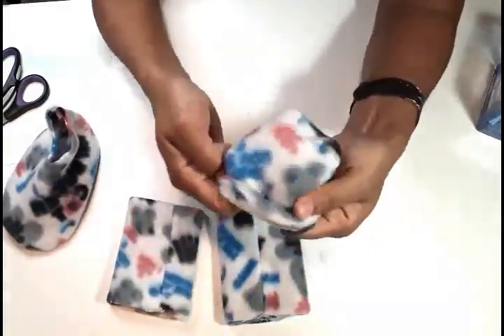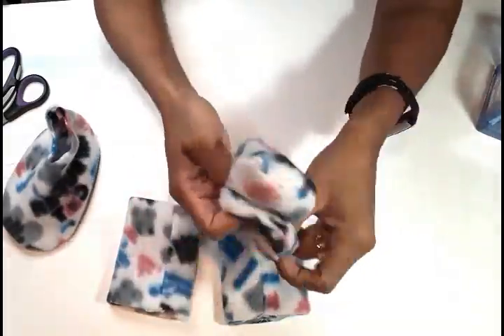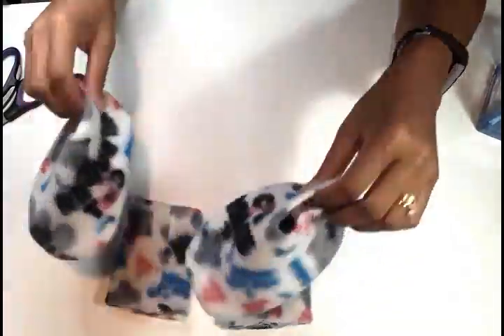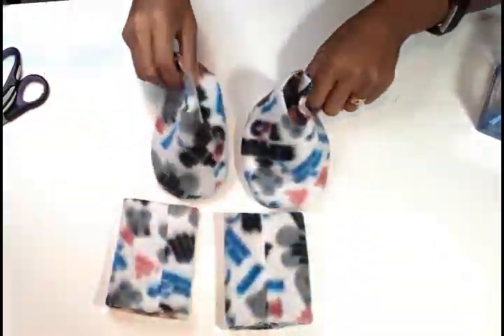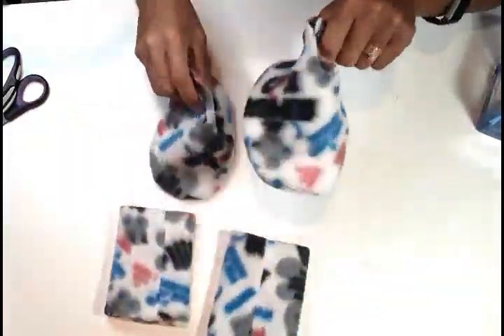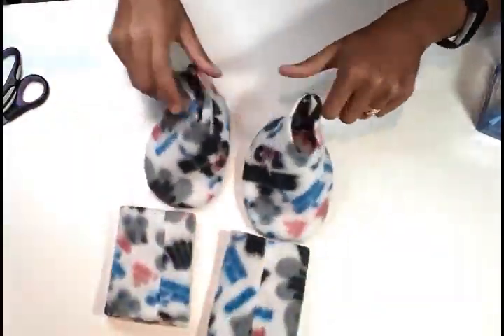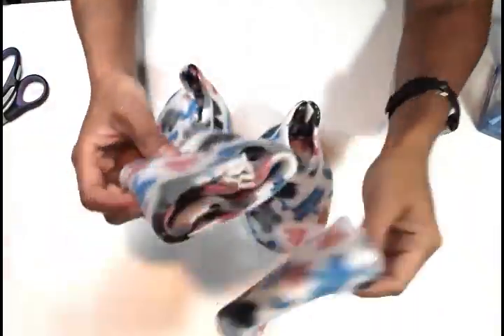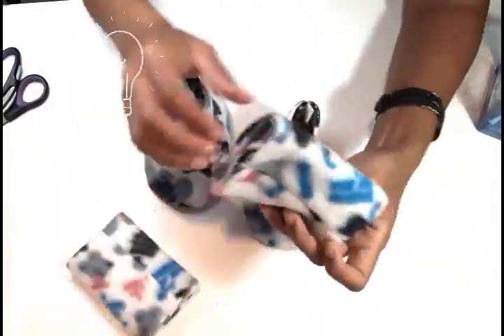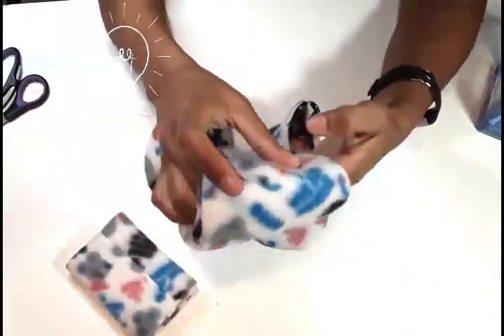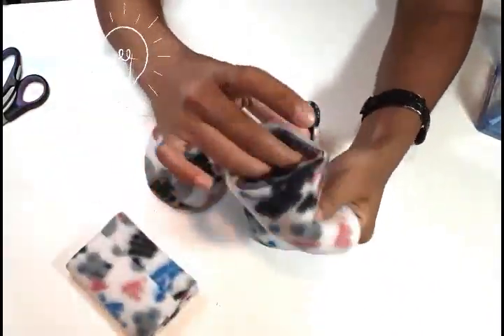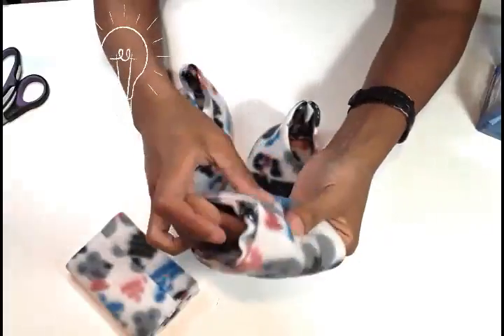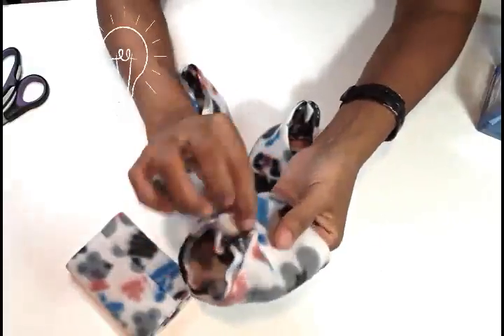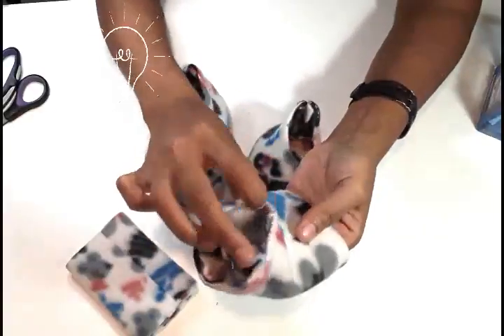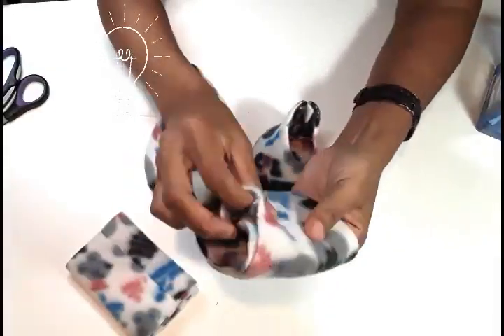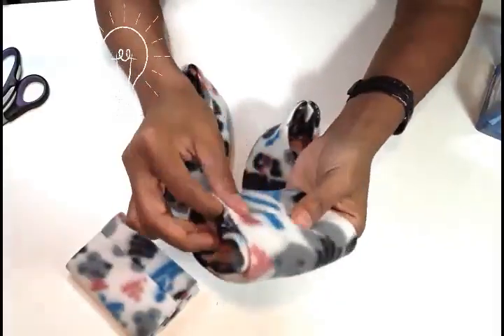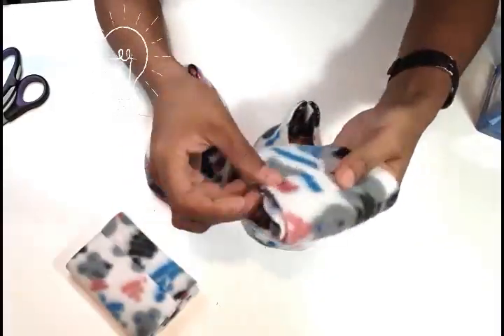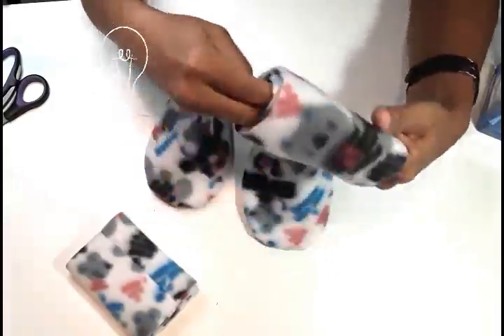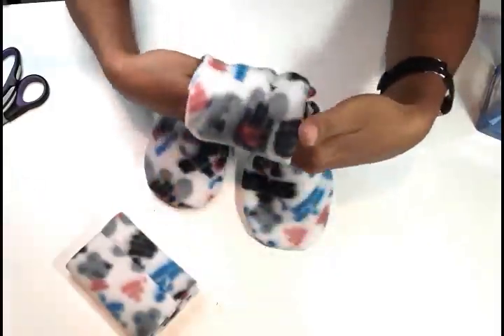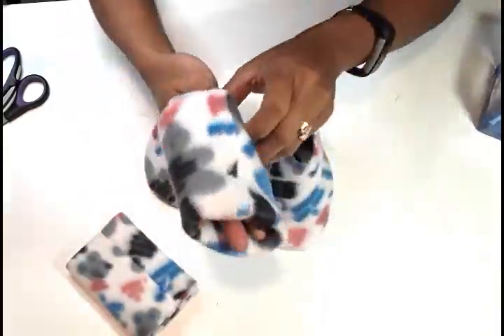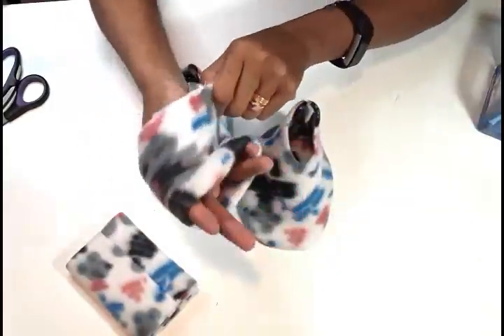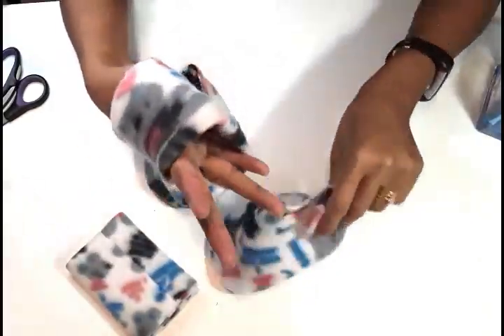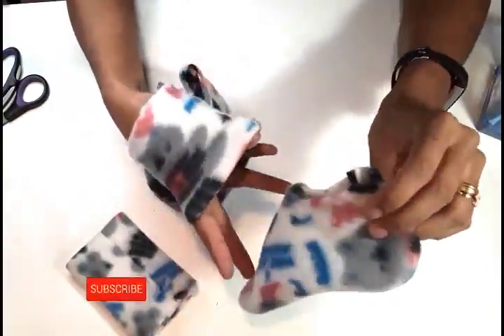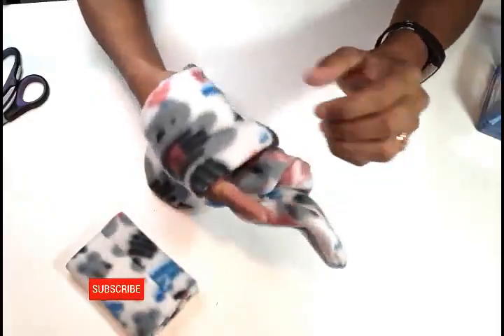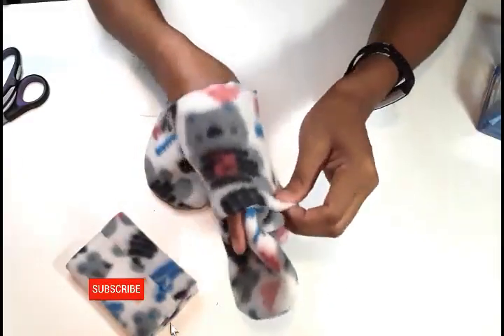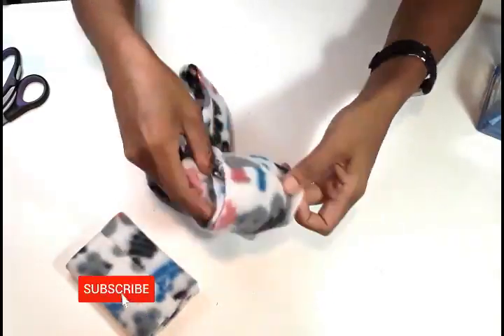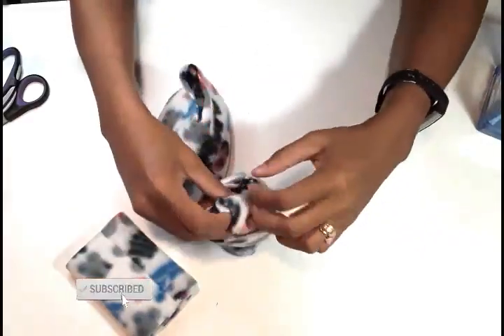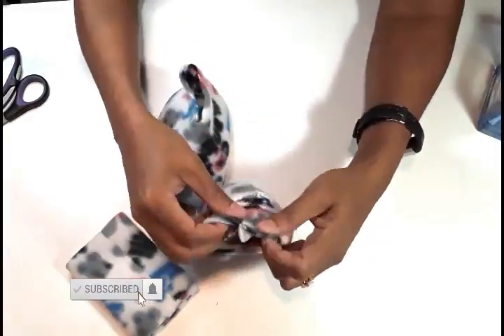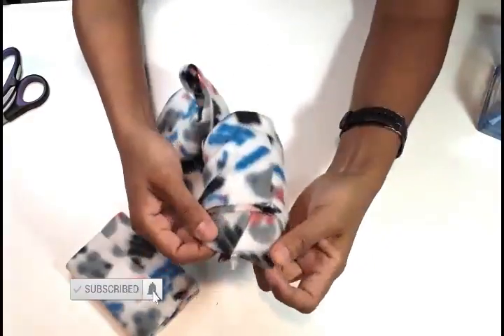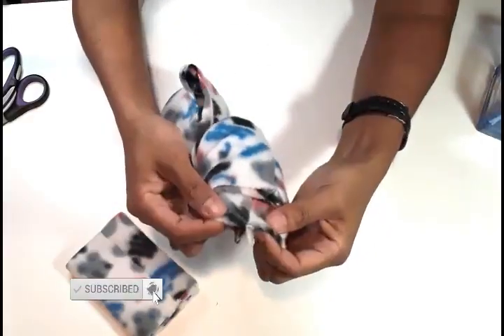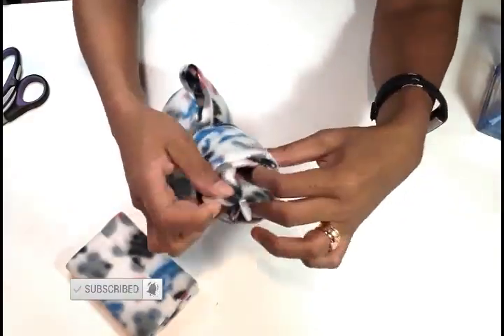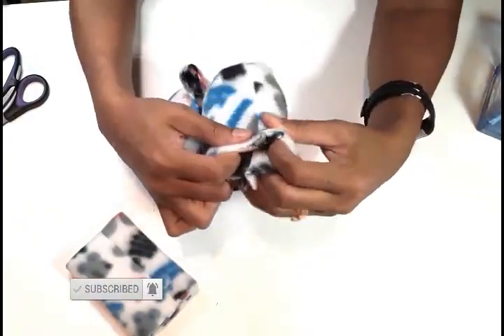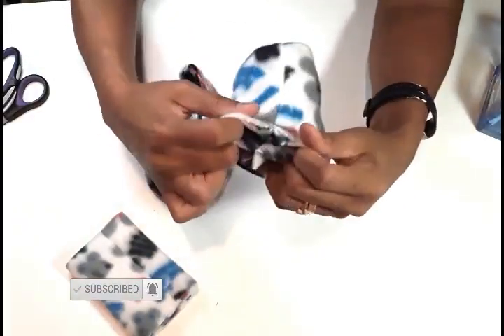Now we are going to attach it to our boot piece. Flip your boots and turn them right side out, then tuck it inside between the two bands, match the seams, and sew along the edge with a one centimeter seam allowance.